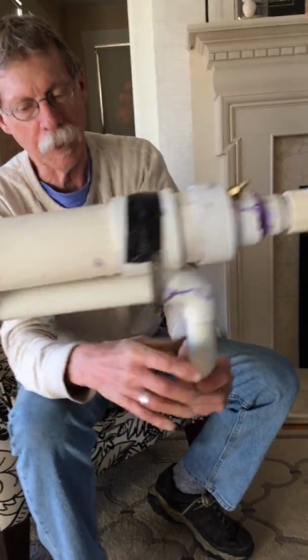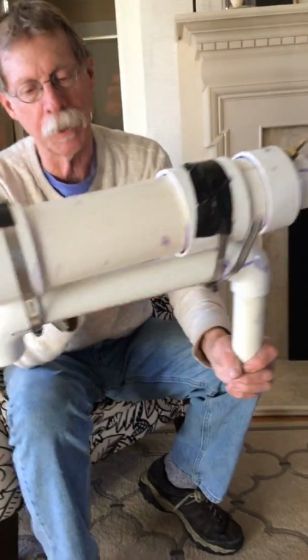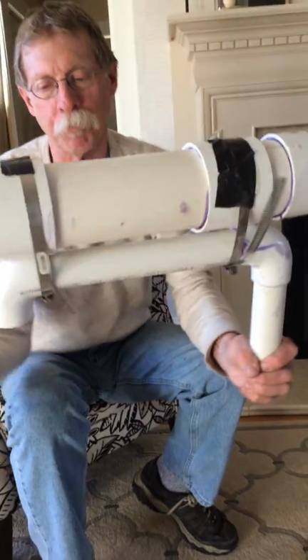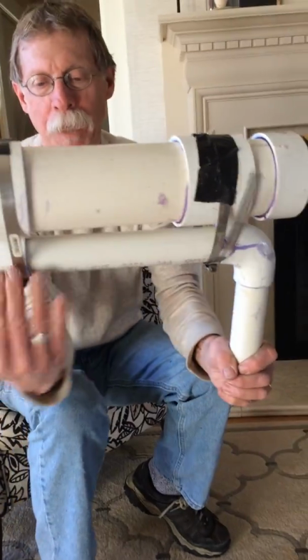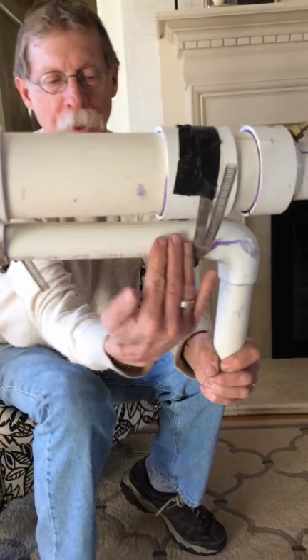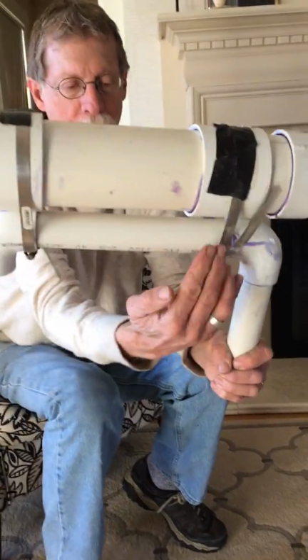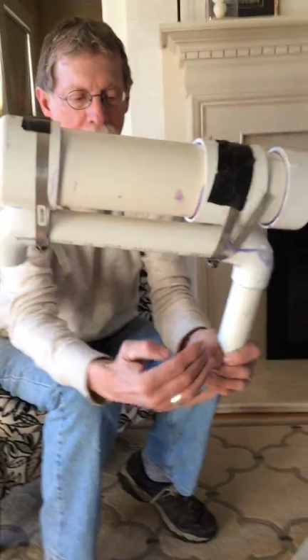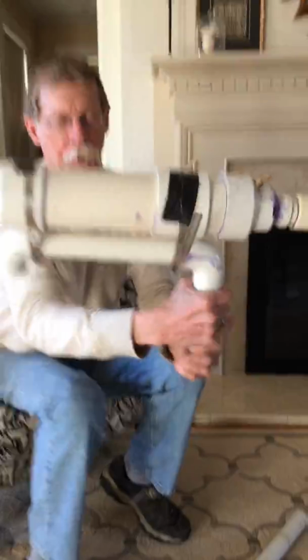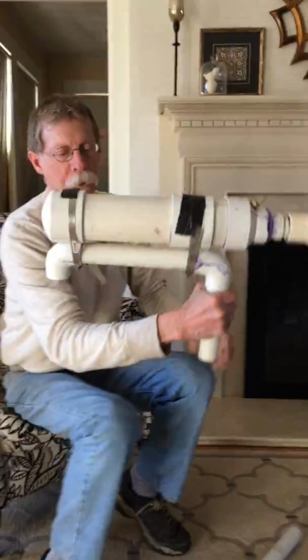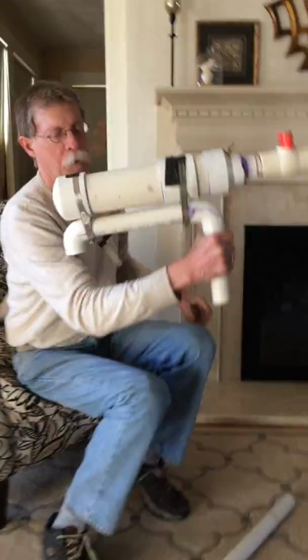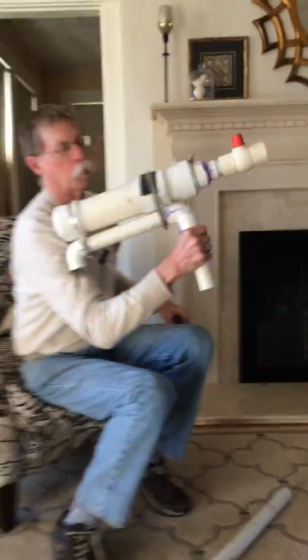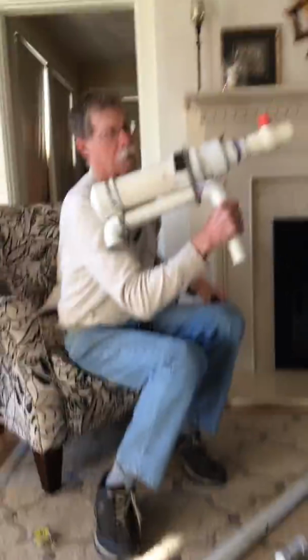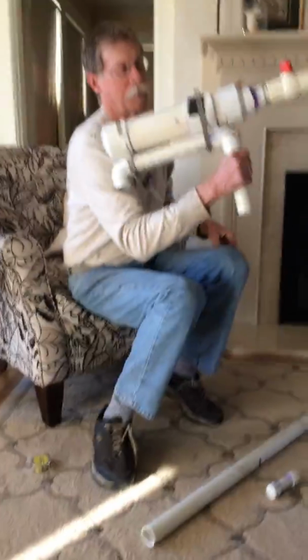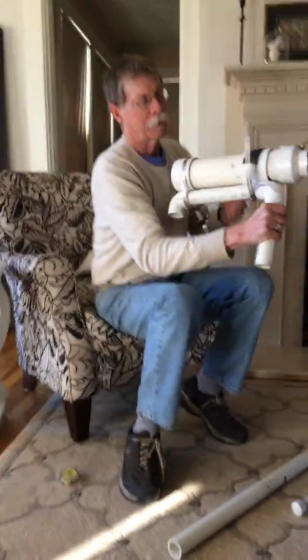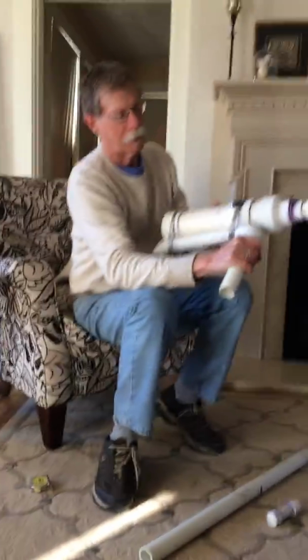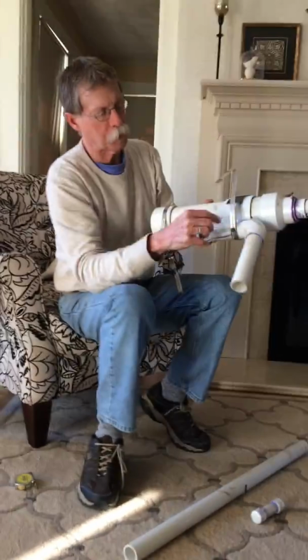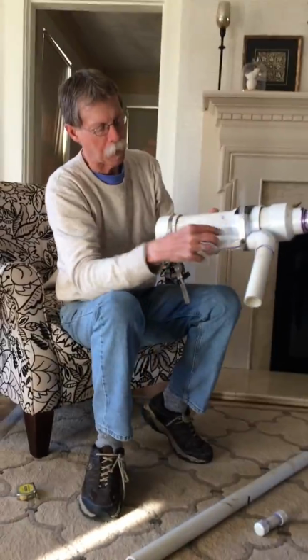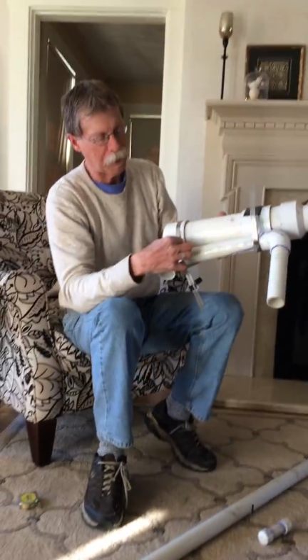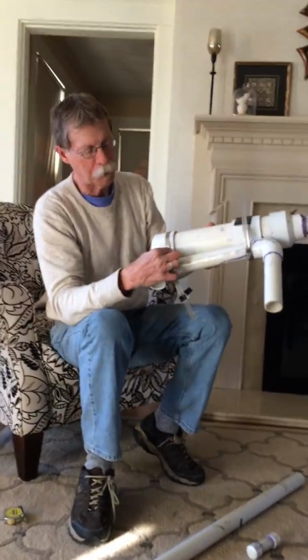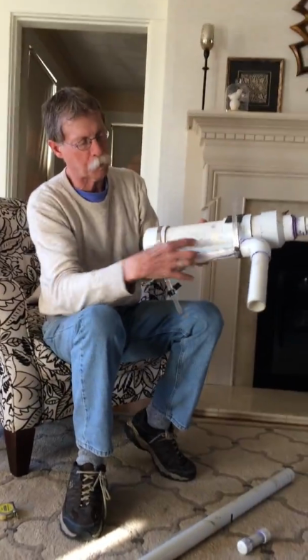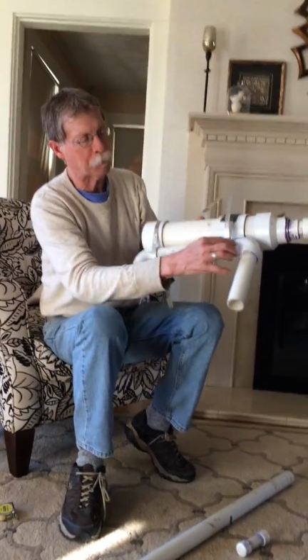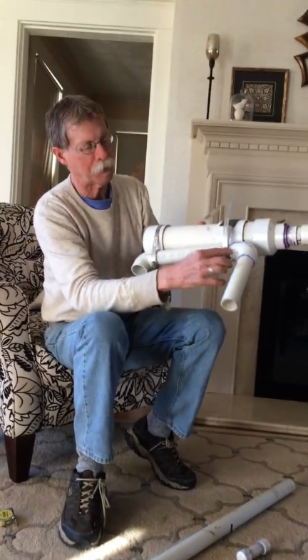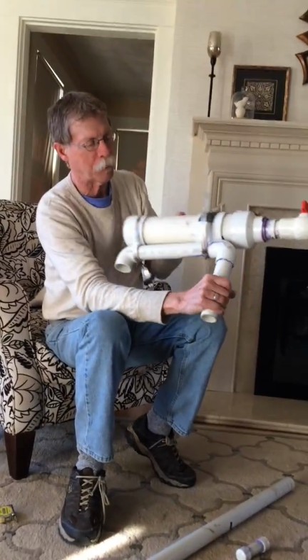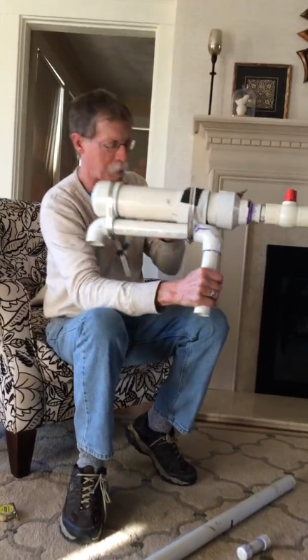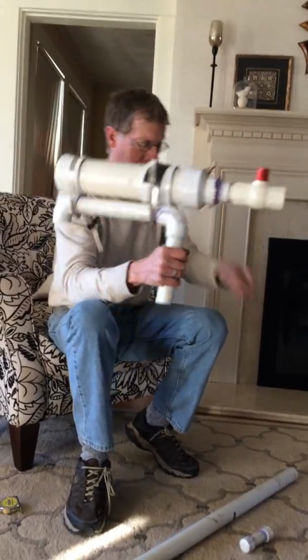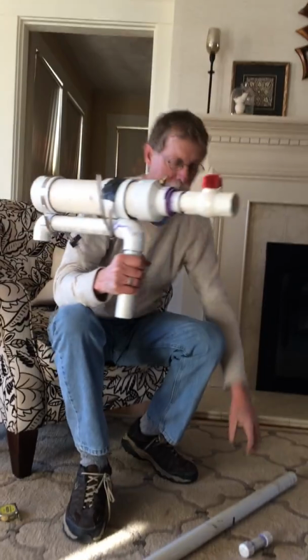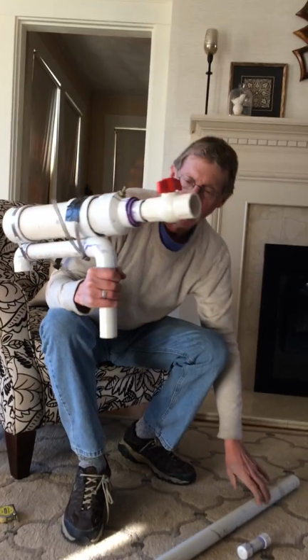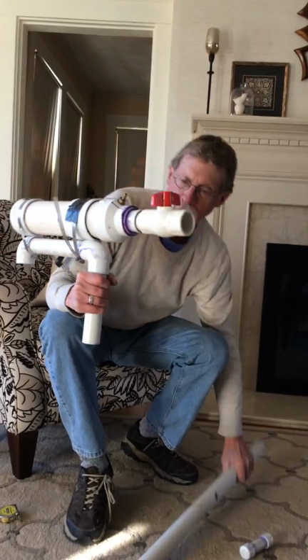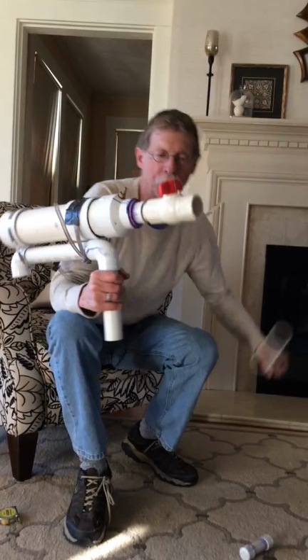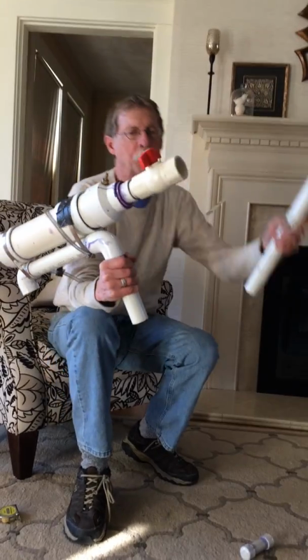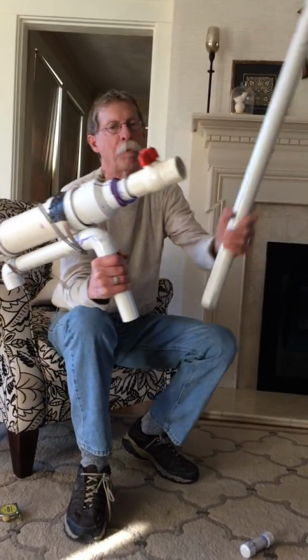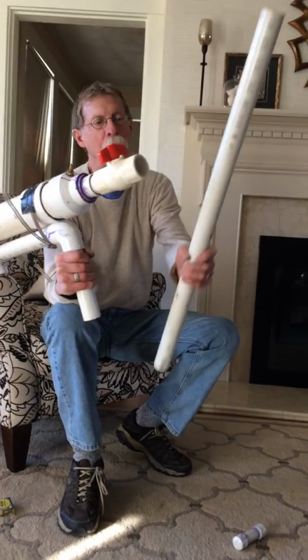This bottom piece right here I just made so I can hold it, and that's just strapped down with straps you can buy at Home Depot. So here's the actual barrel.